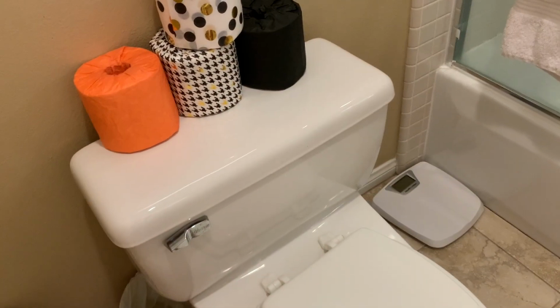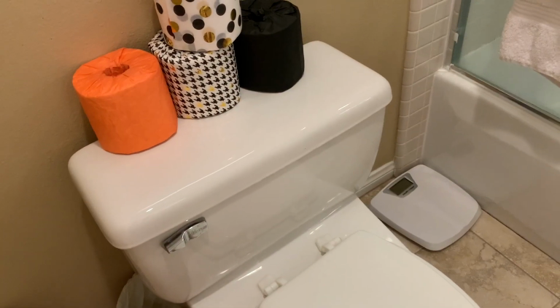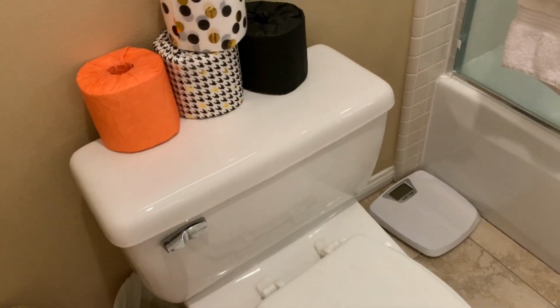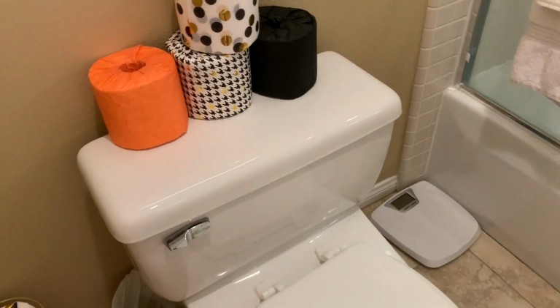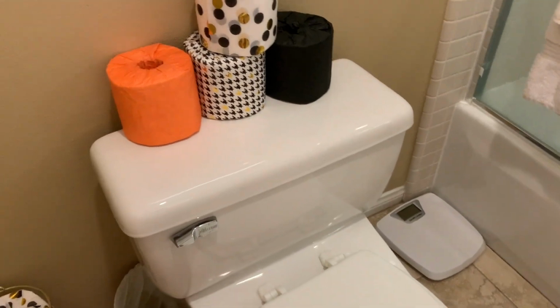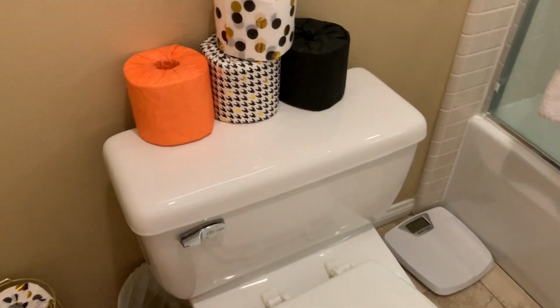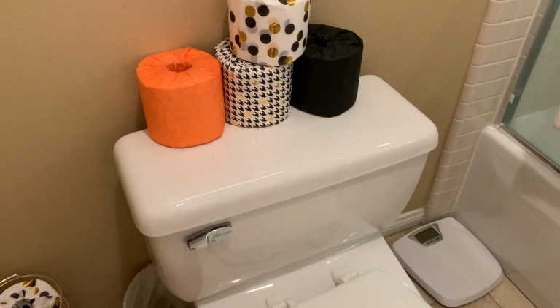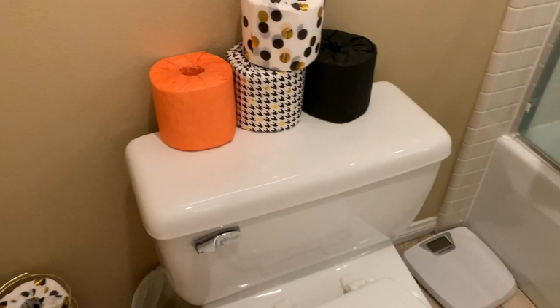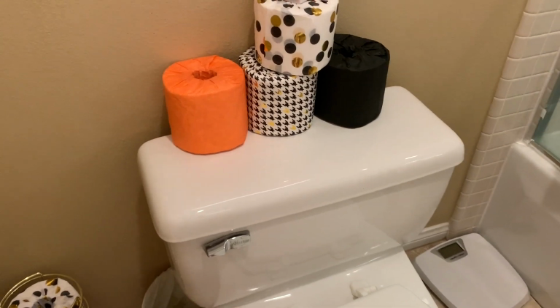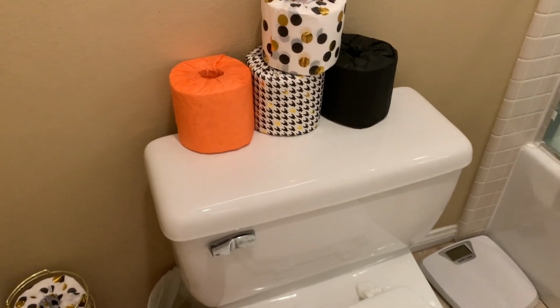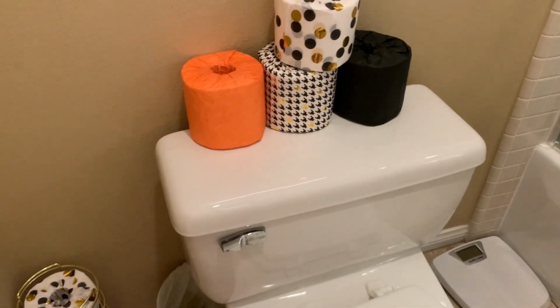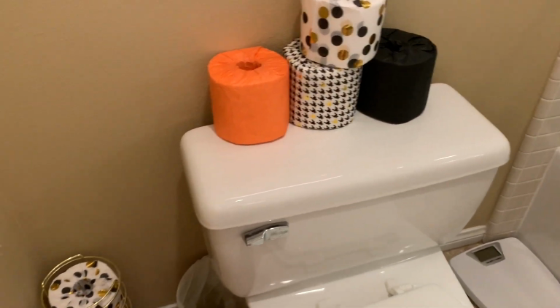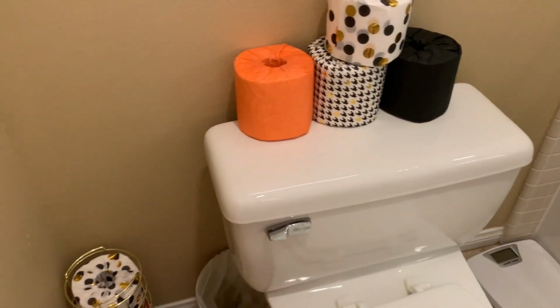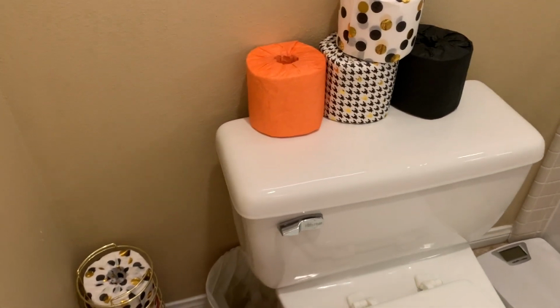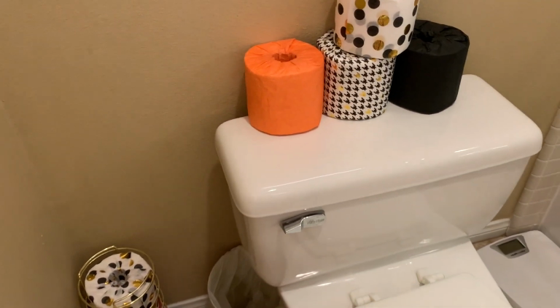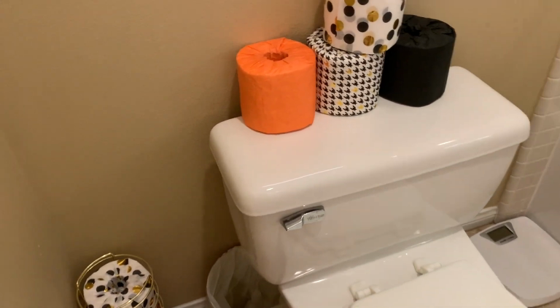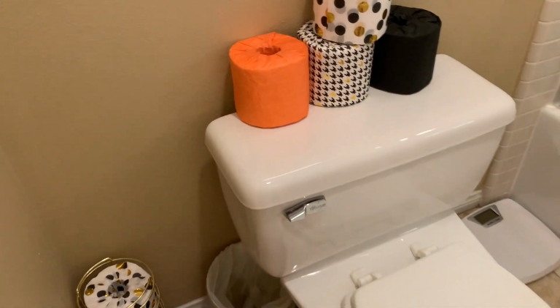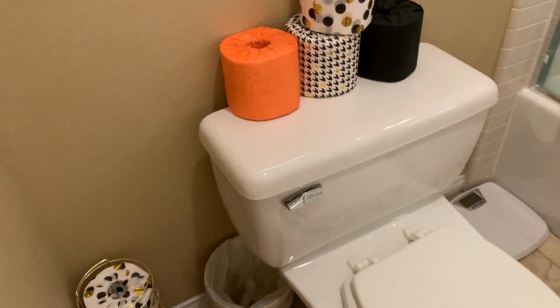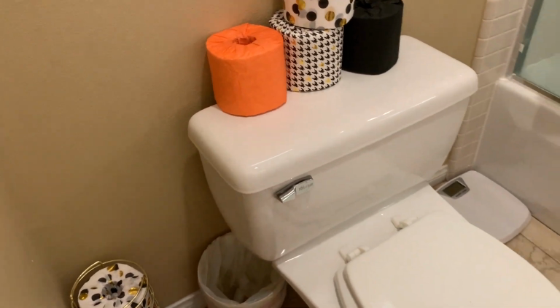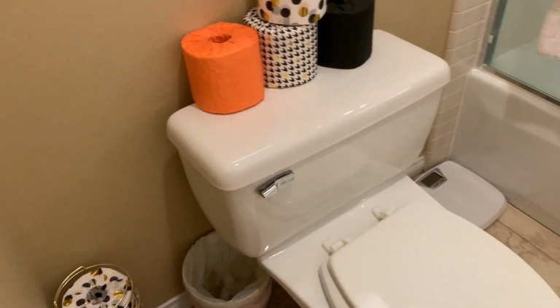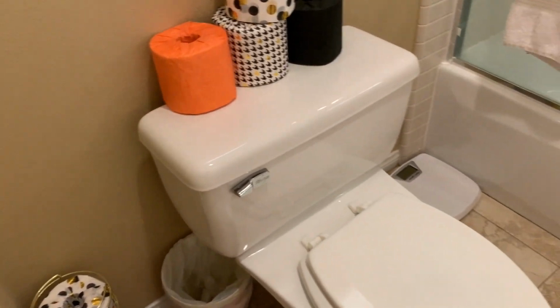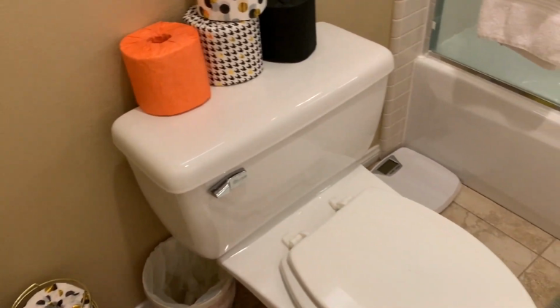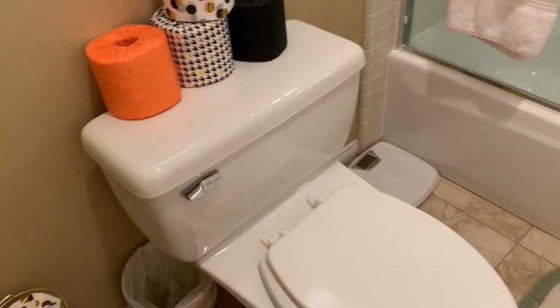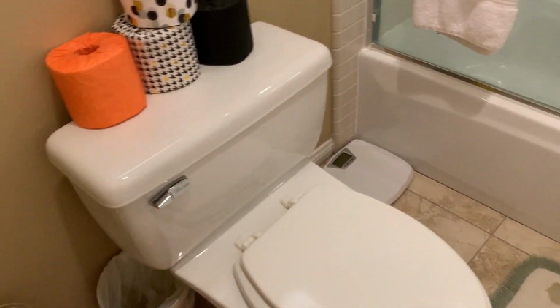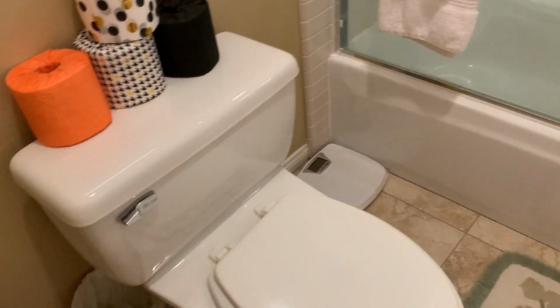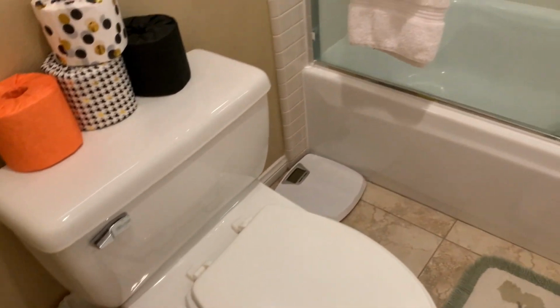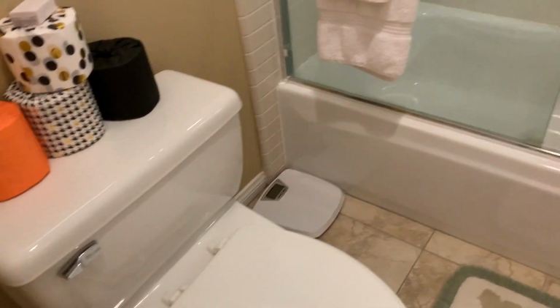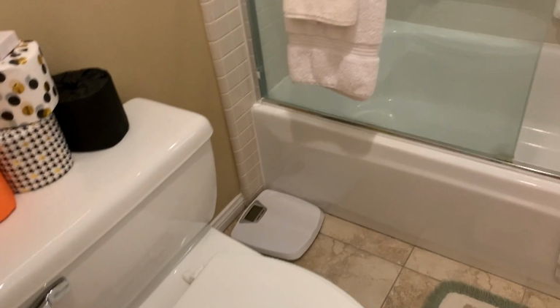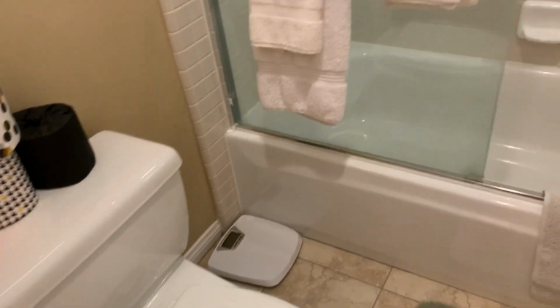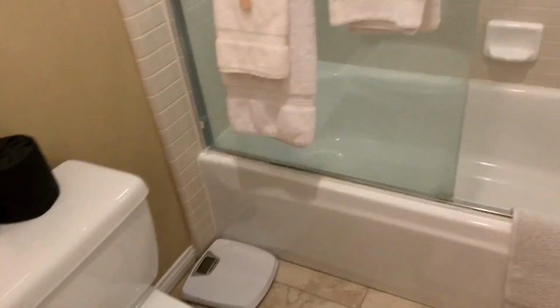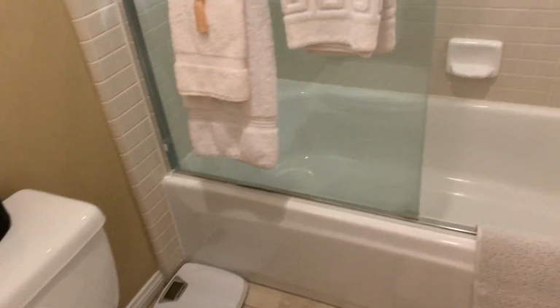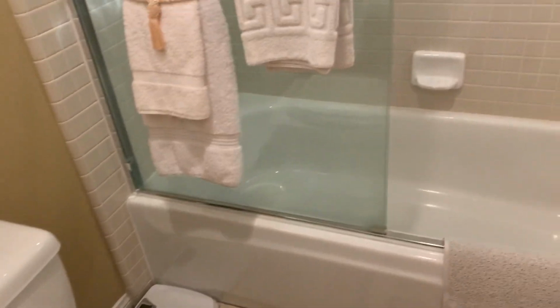So this is the final product of bathroom number two — all cleaned. Not deep-cleaned because there wasn't much to do, but still very clean and organized.